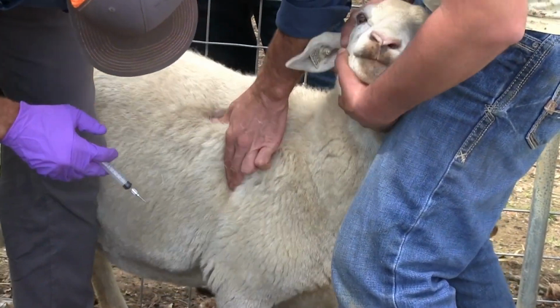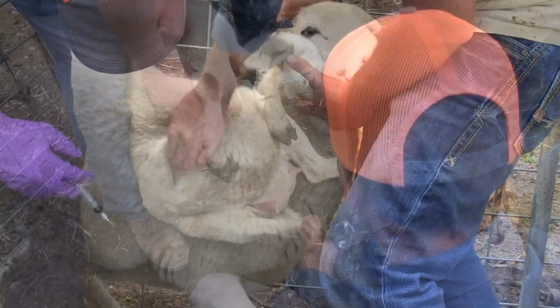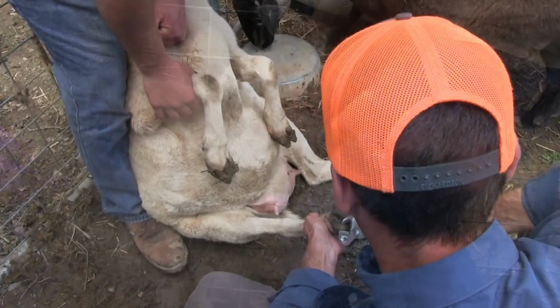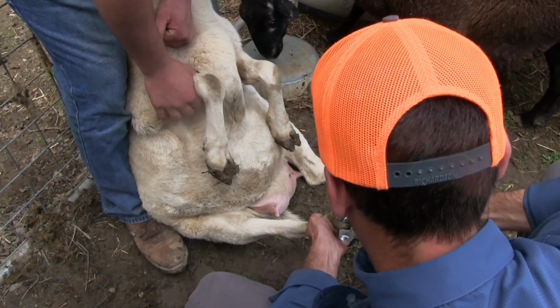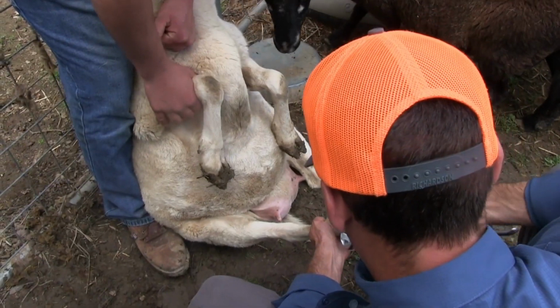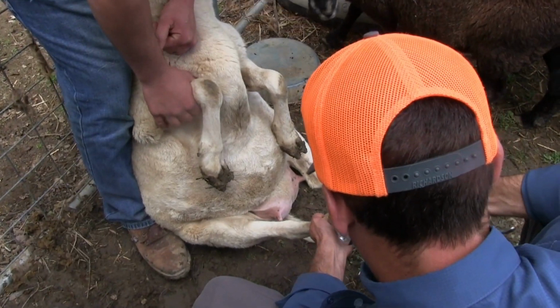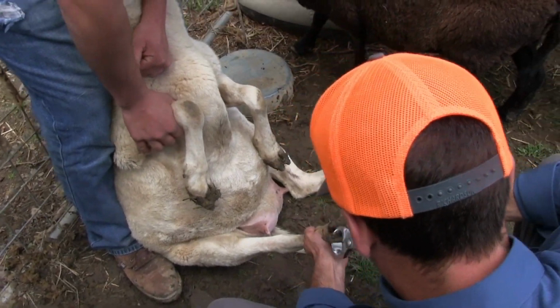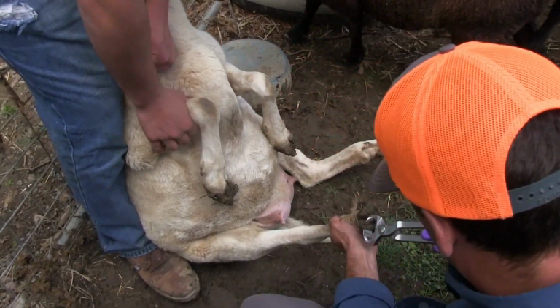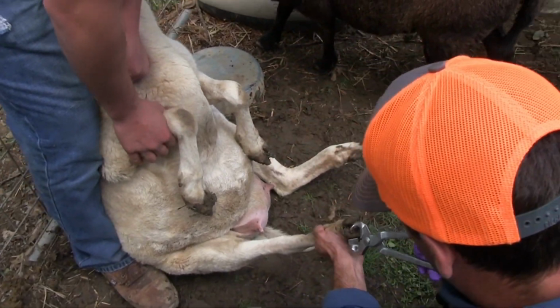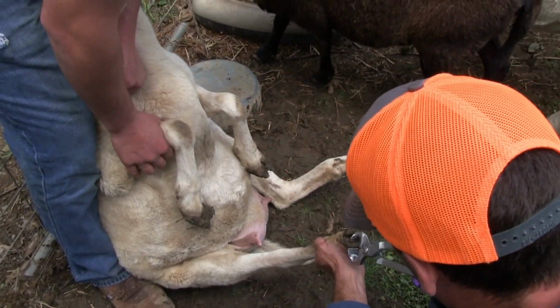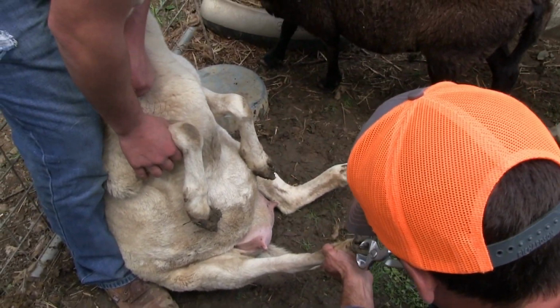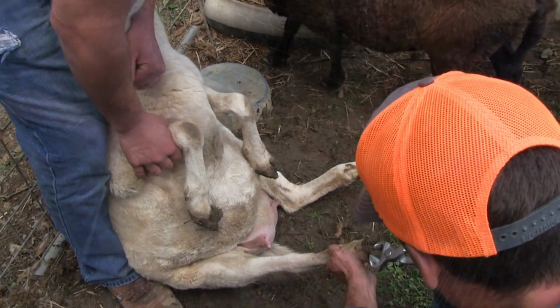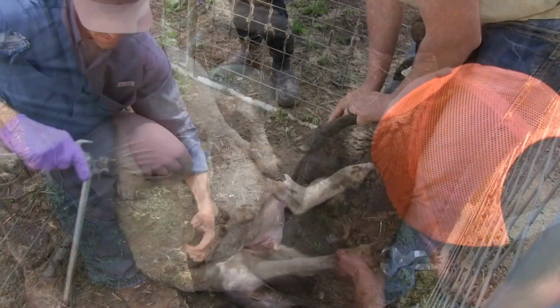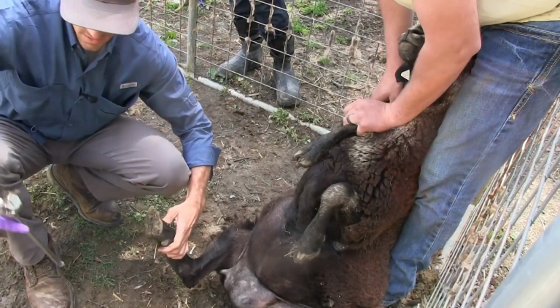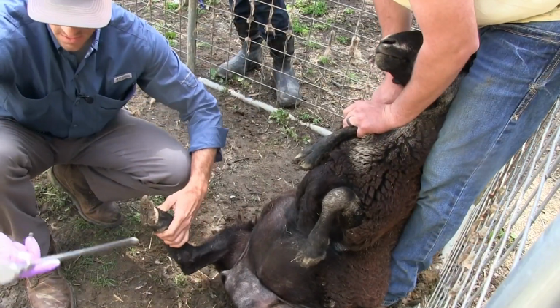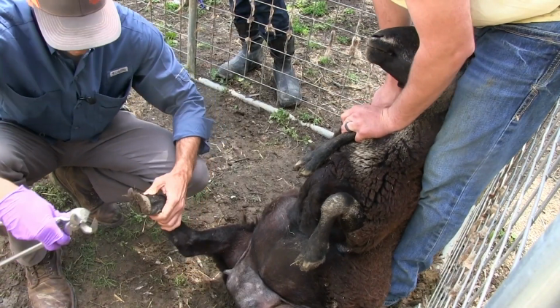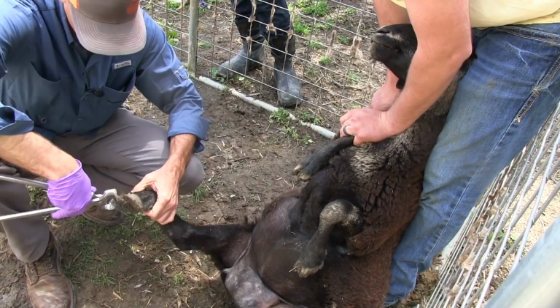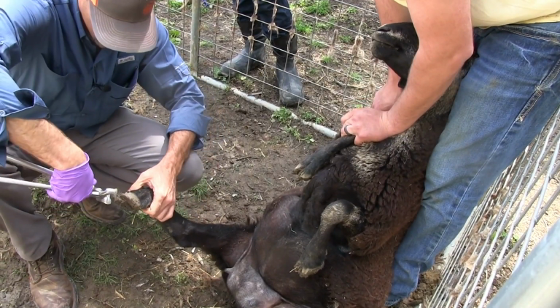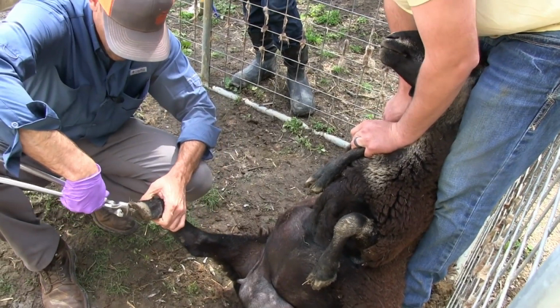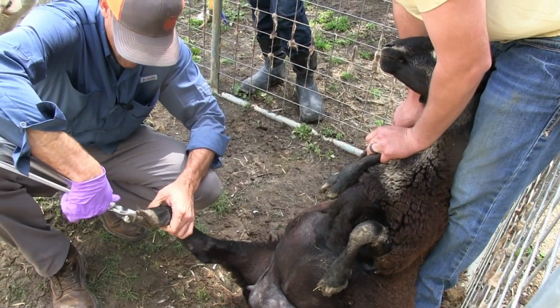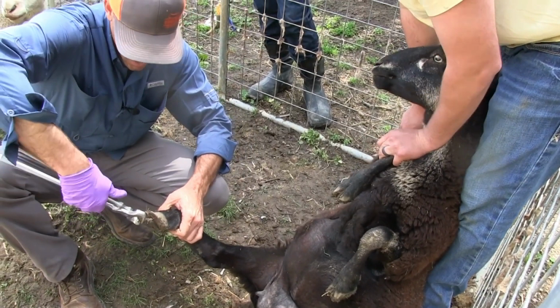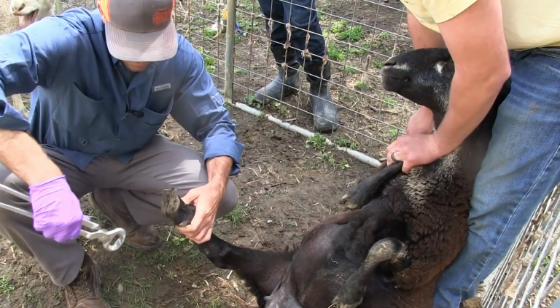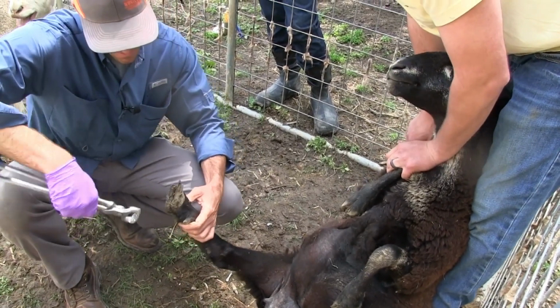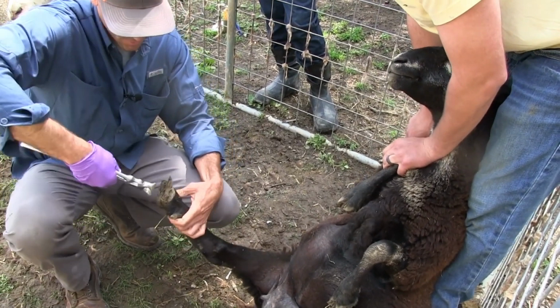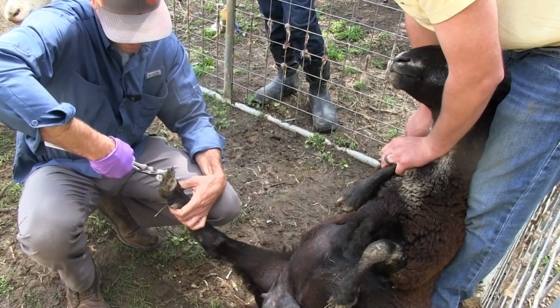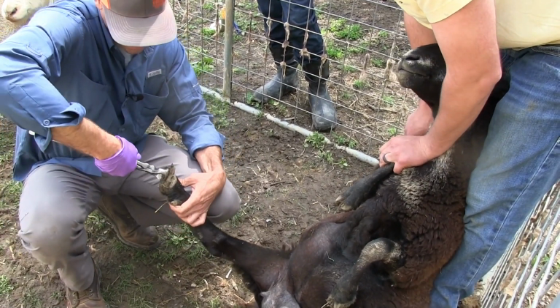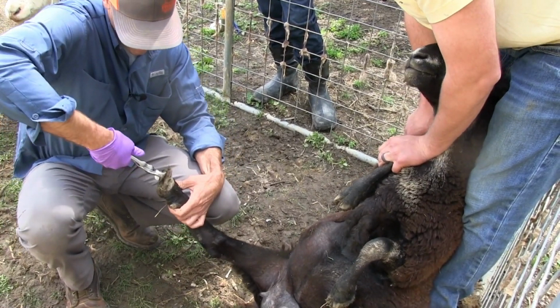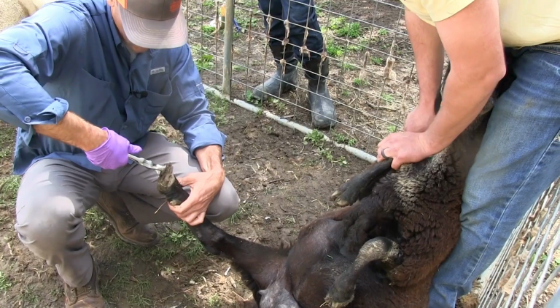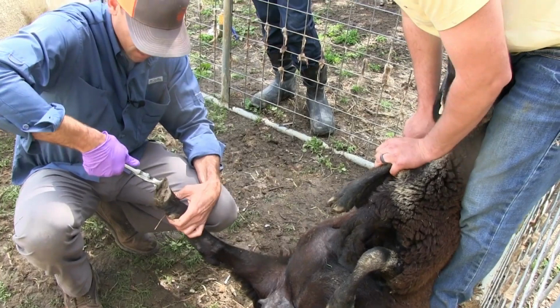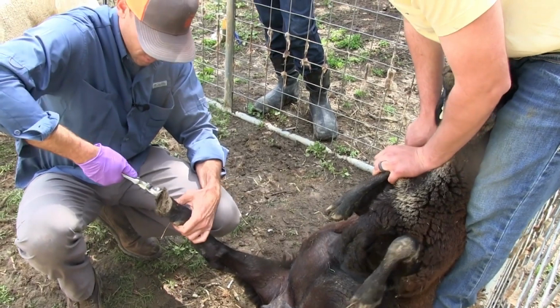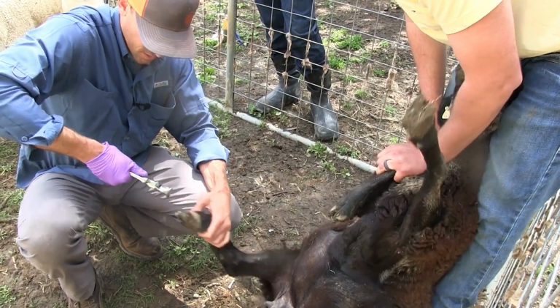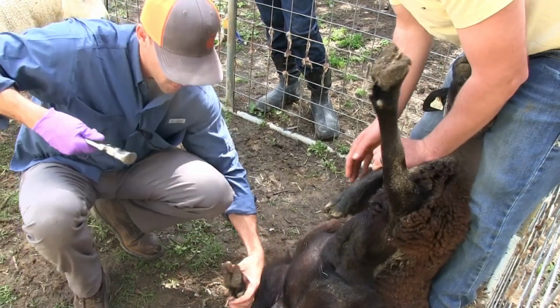Now she's in pedicure position. They're actually being pretty good — better than the 300-pound pig that Matthew and I wrestled and trimmed feet on this morning.